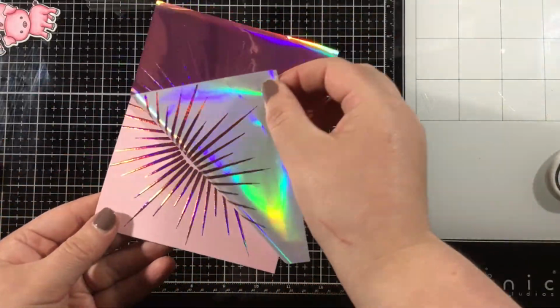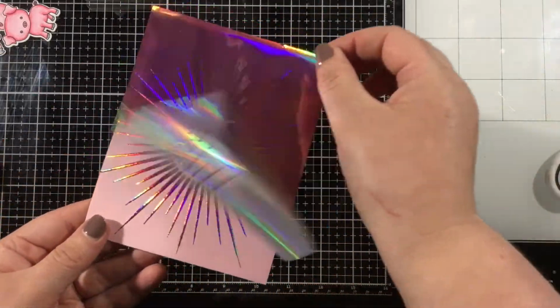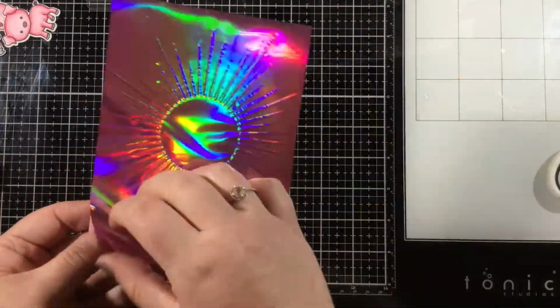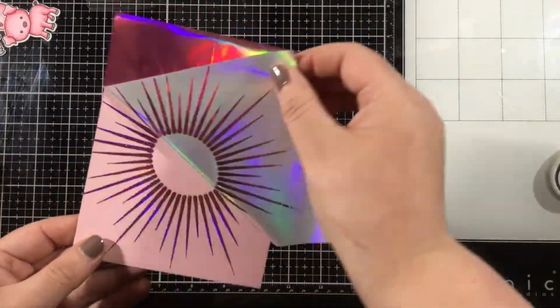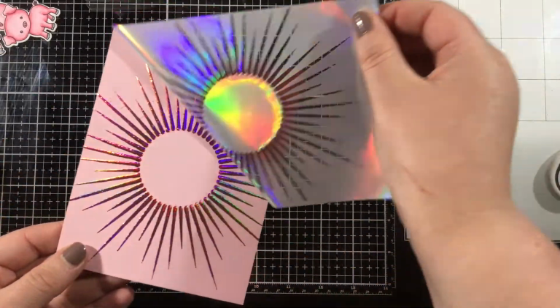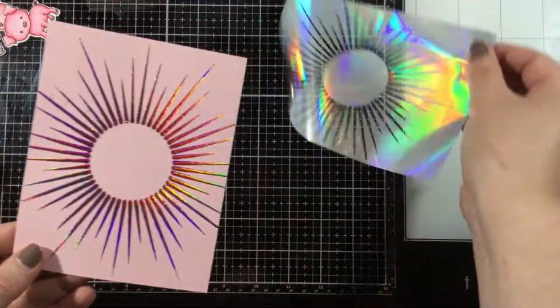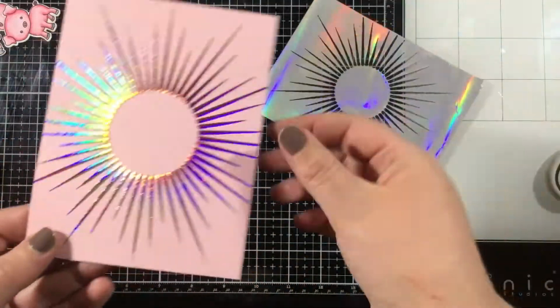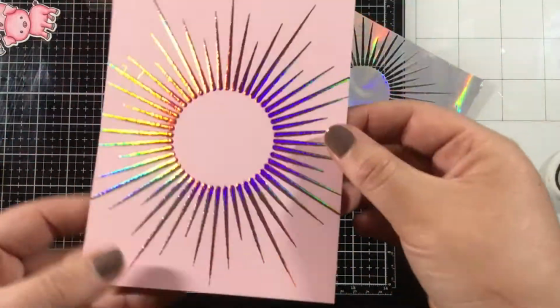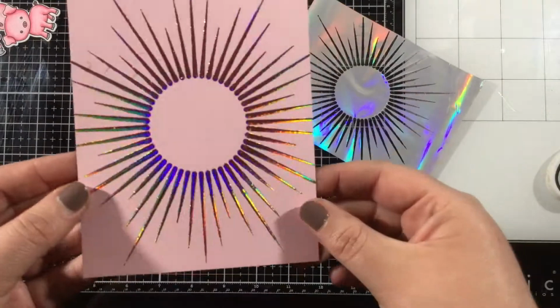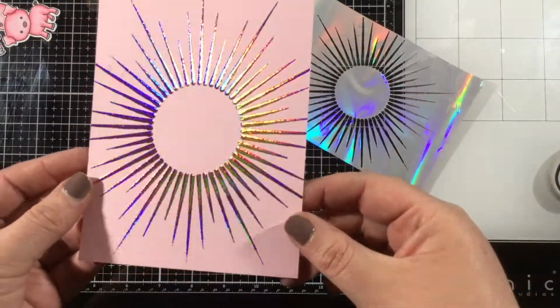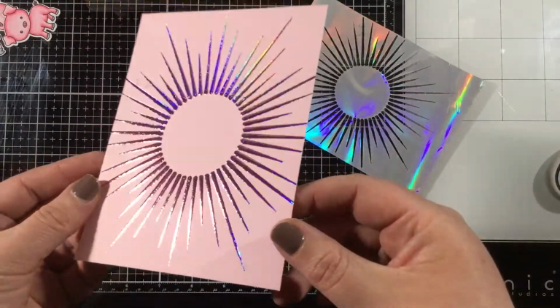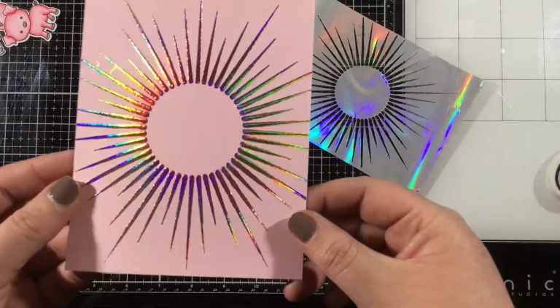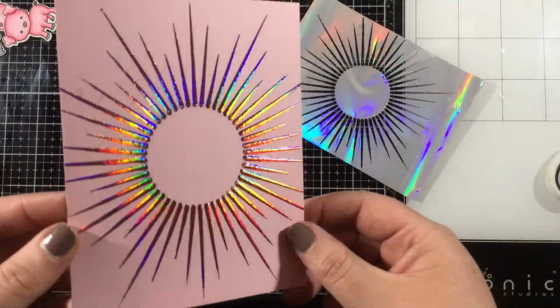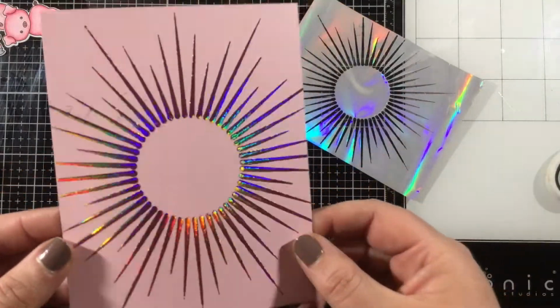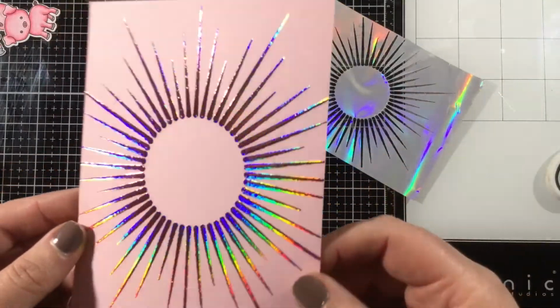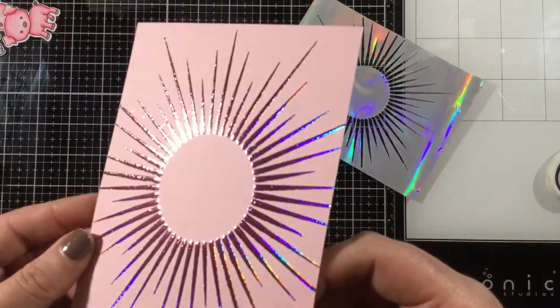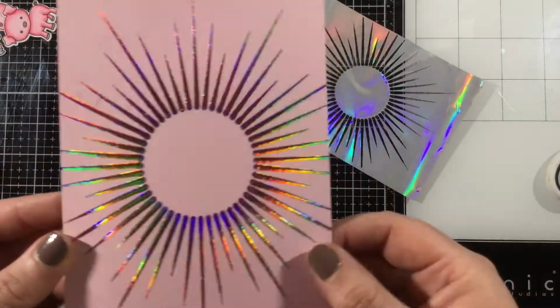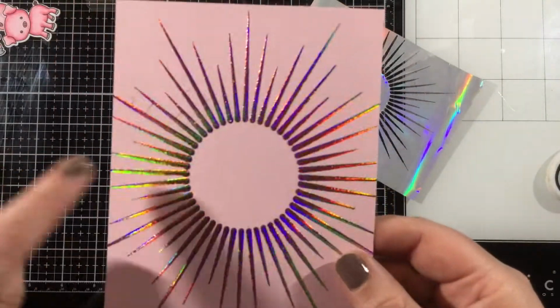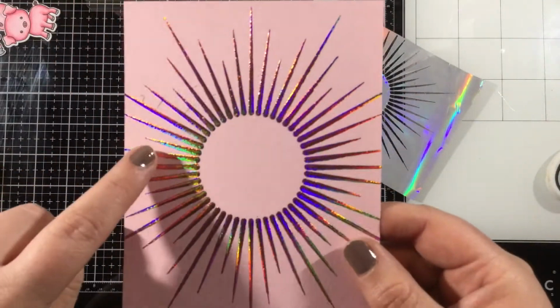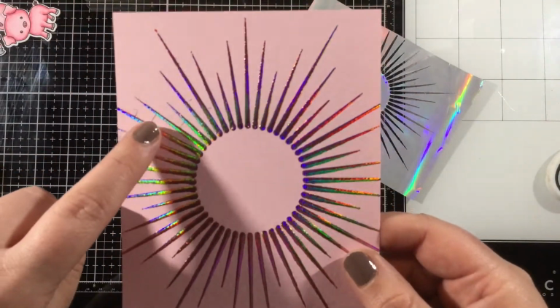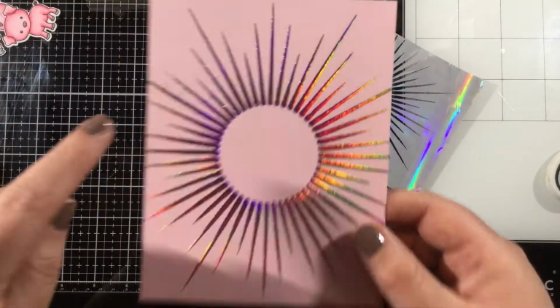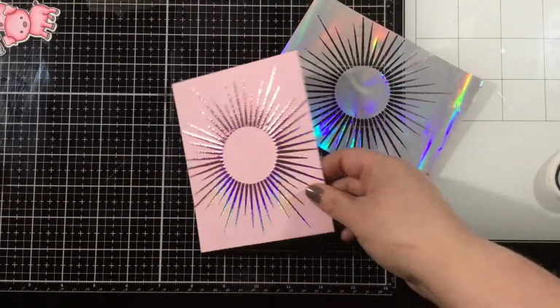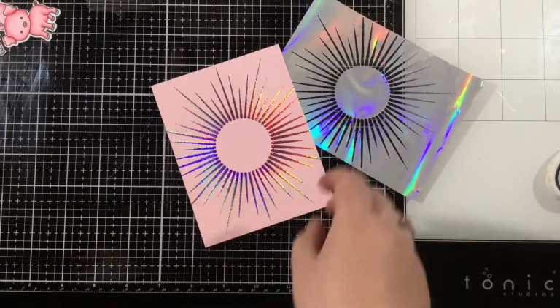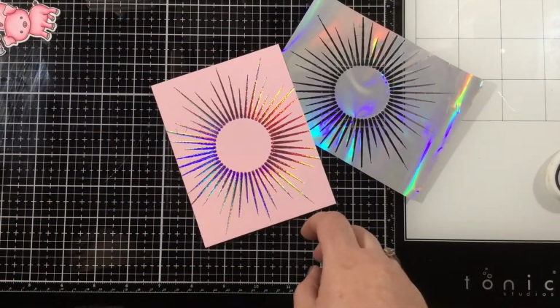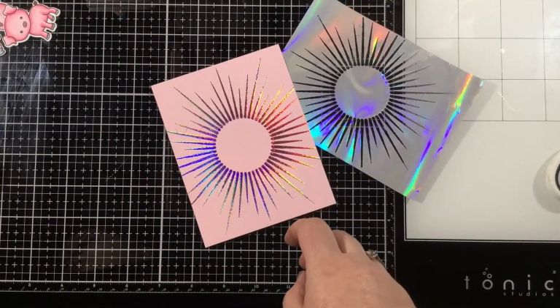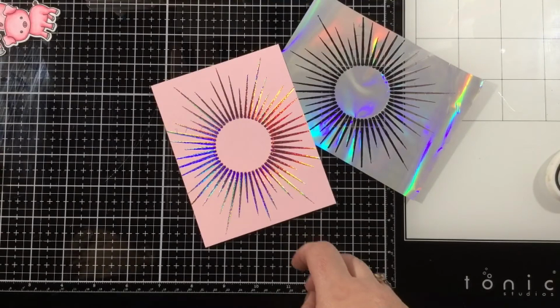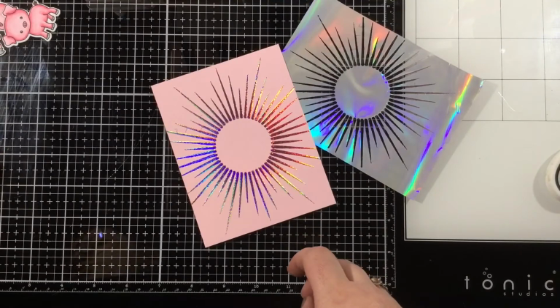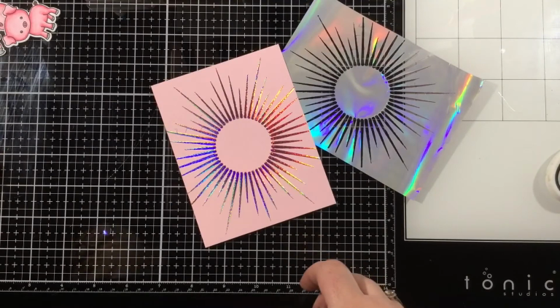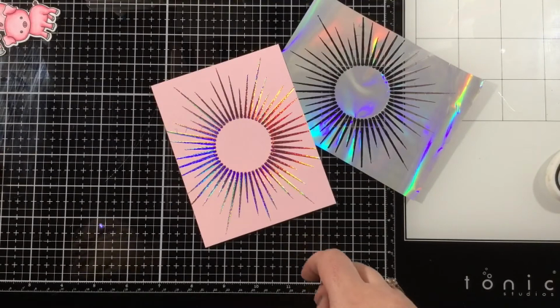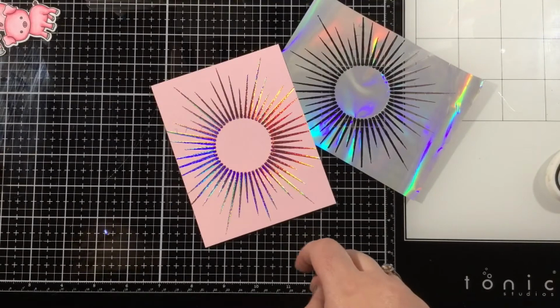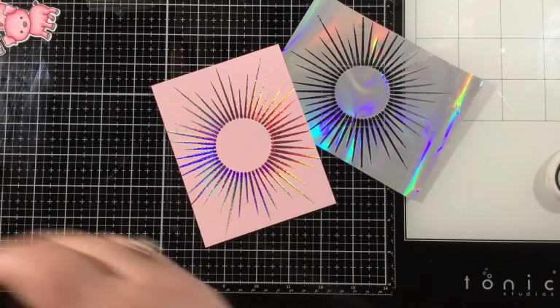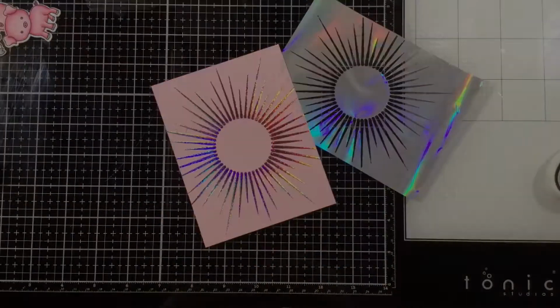I'll peel this back and check this out — I just love how this turned out. I love this foil on the pink cardstock. It's super pretty.